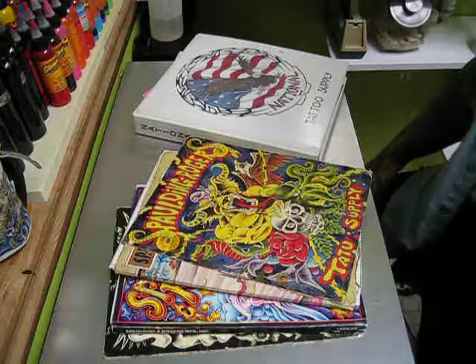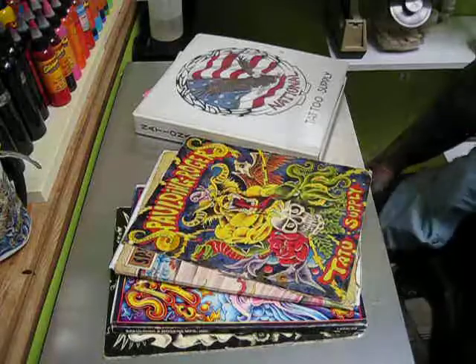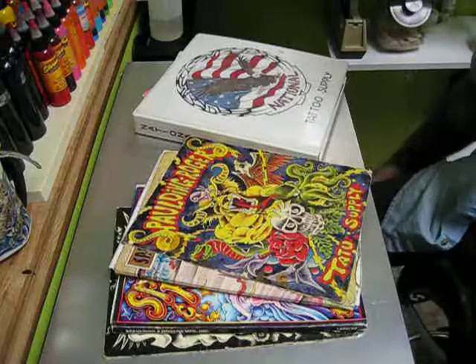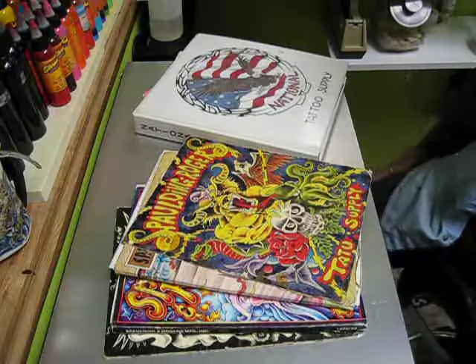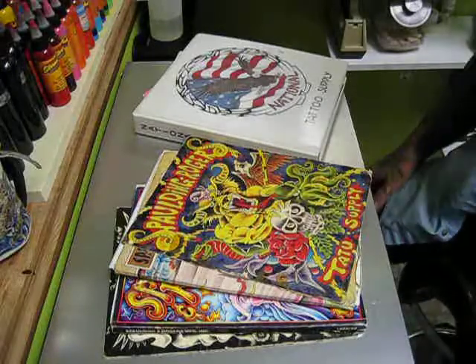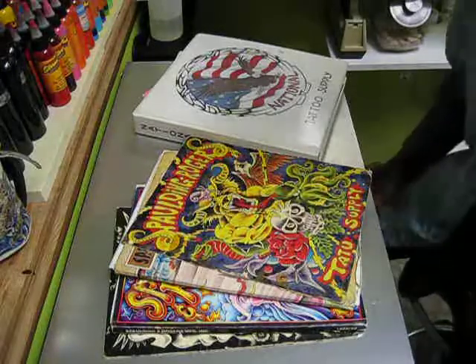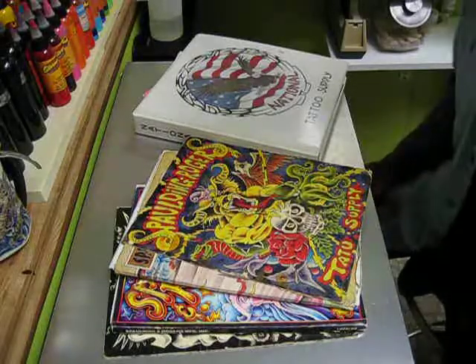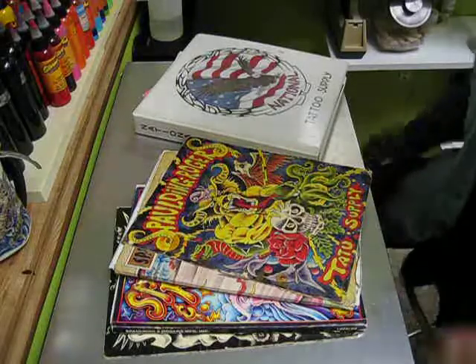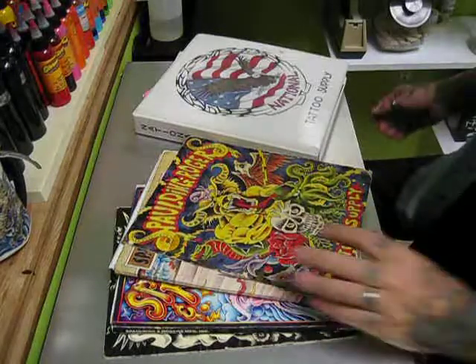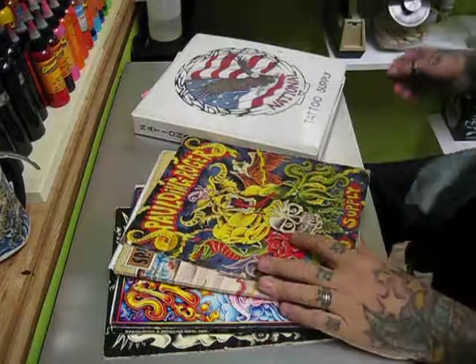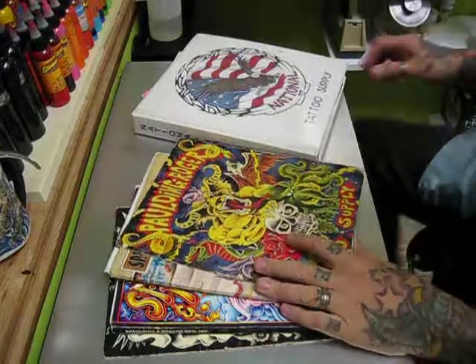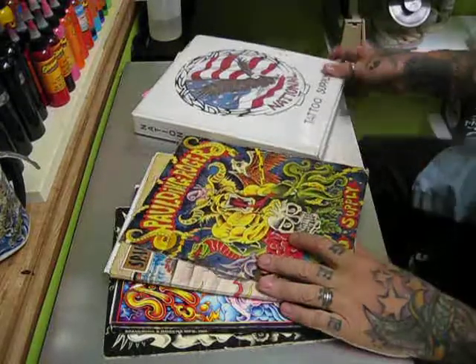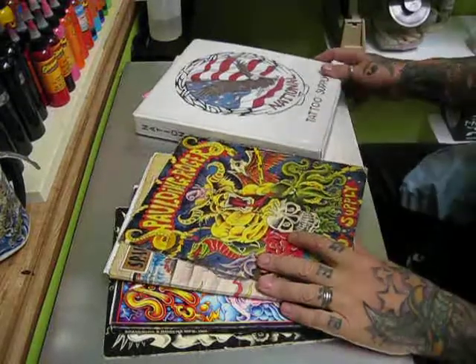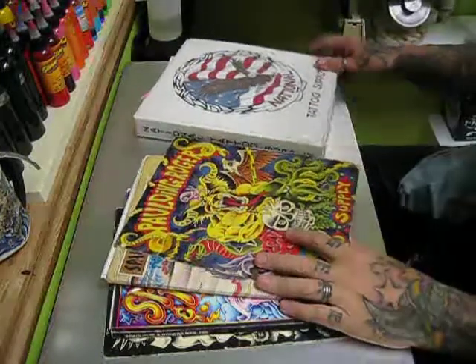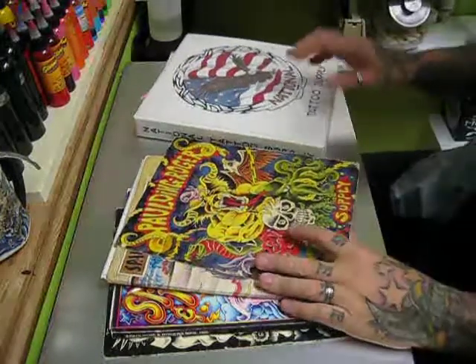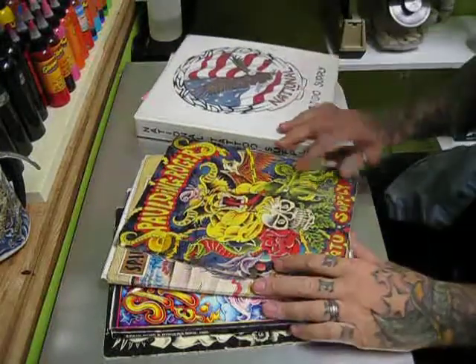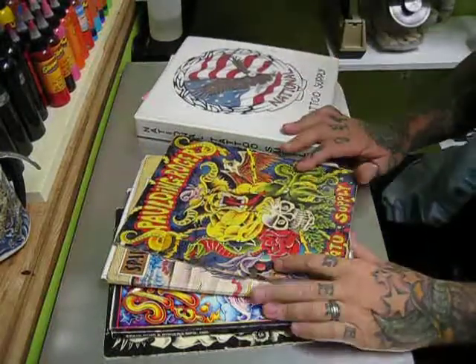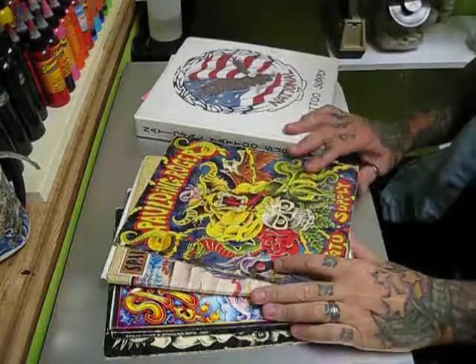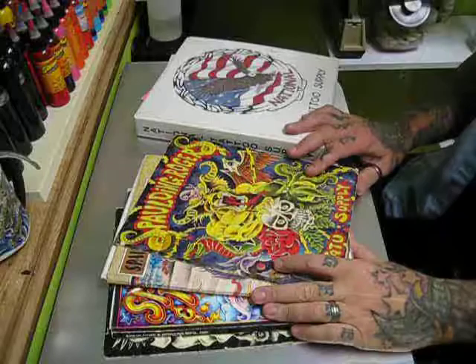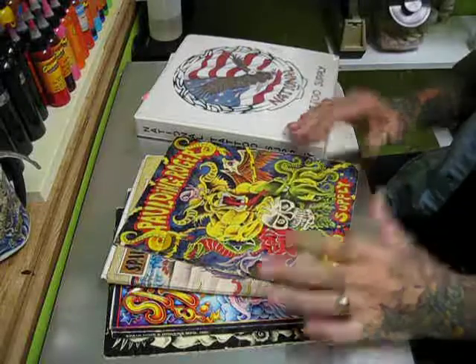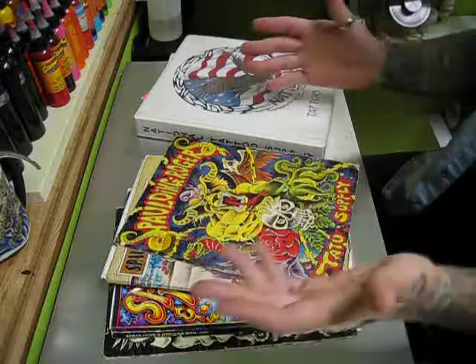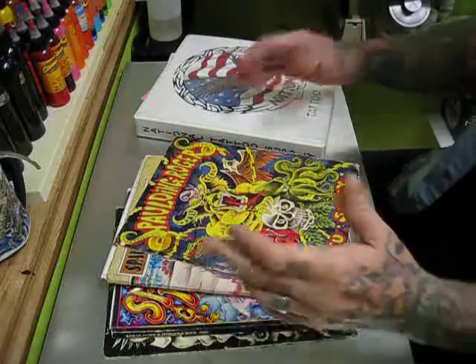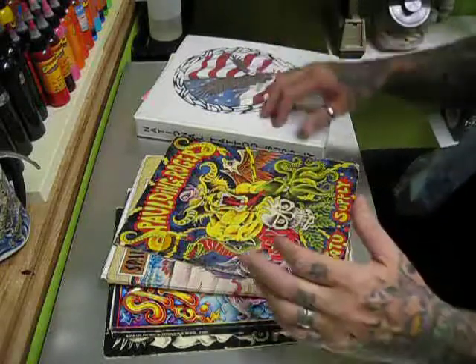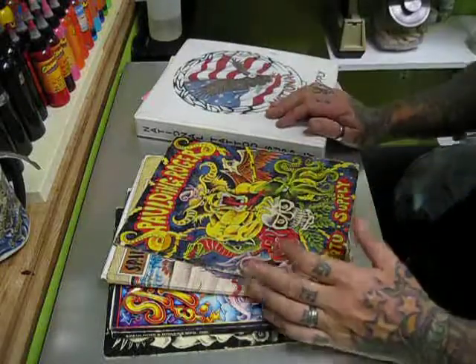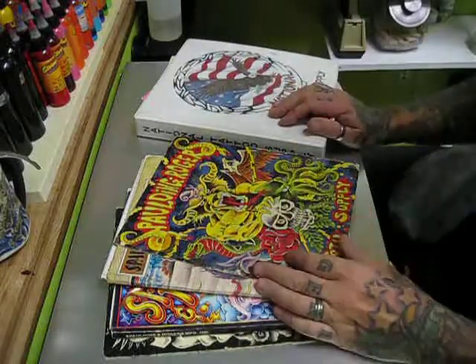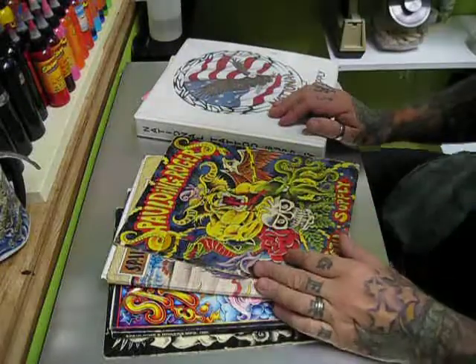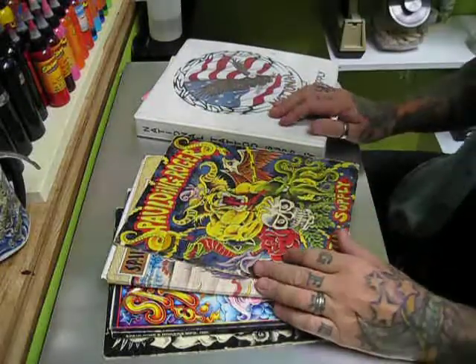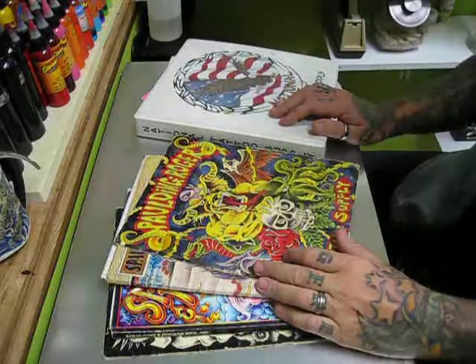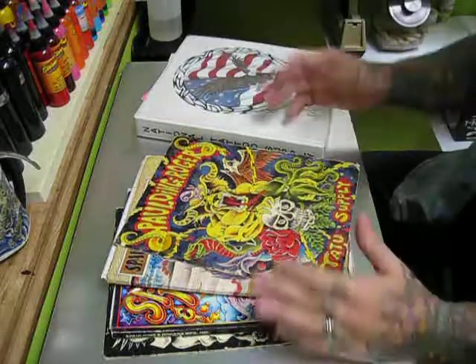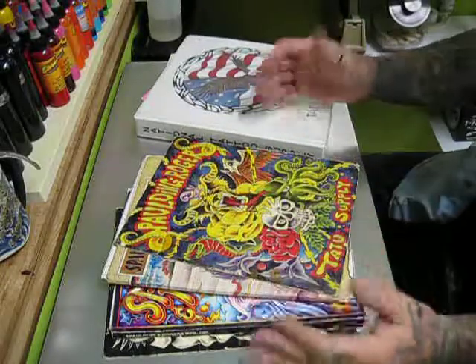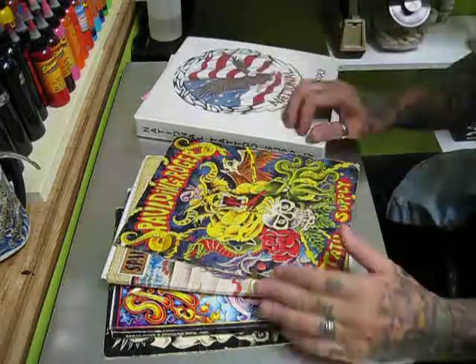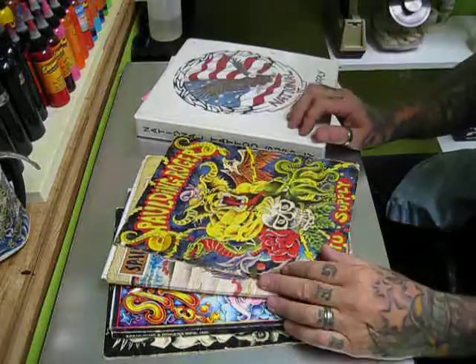Hello boys and girls, Tattoo Genius coming back at you. I just wanted to give you a little bit of history about the tattoo ordering process and the availability of supplies.